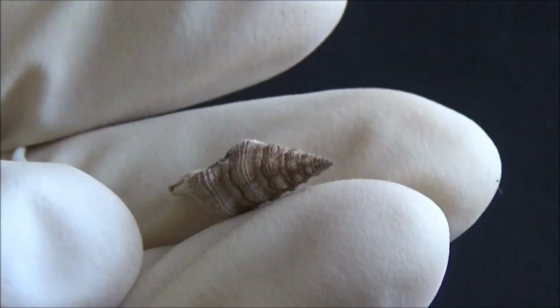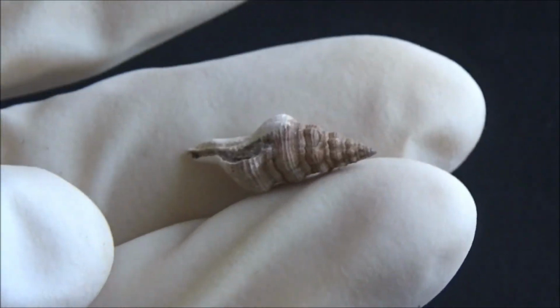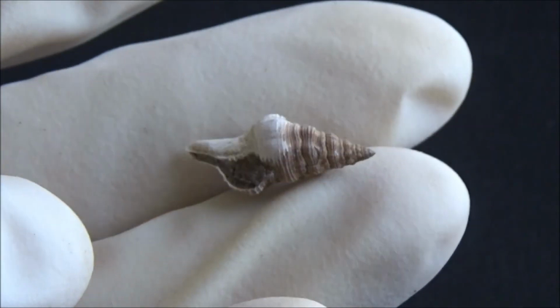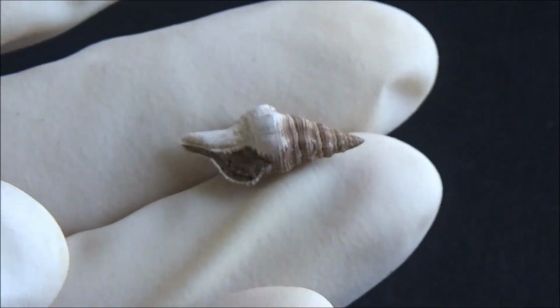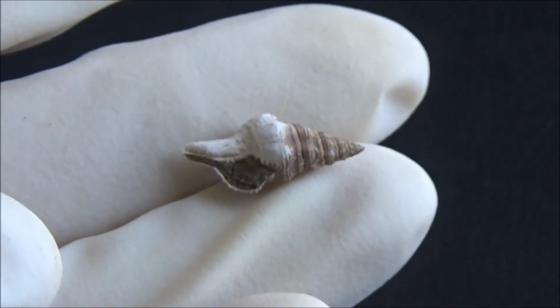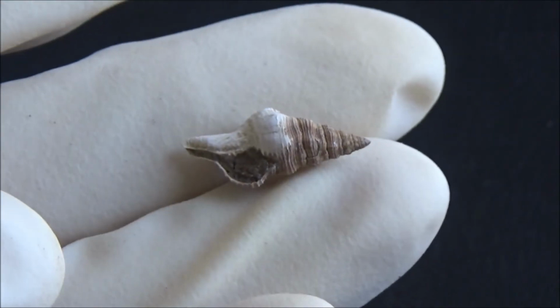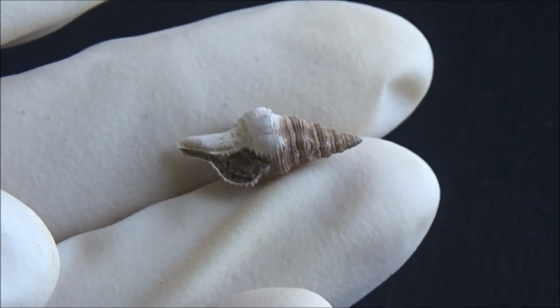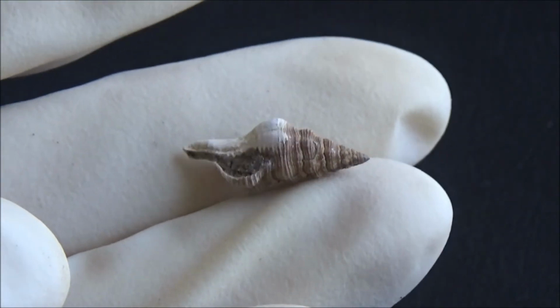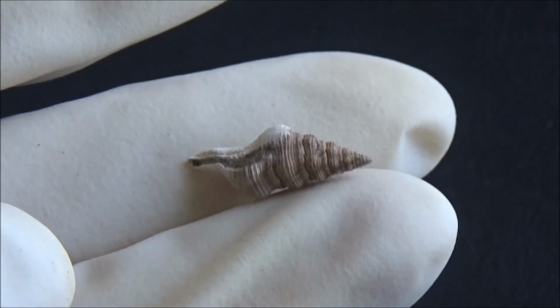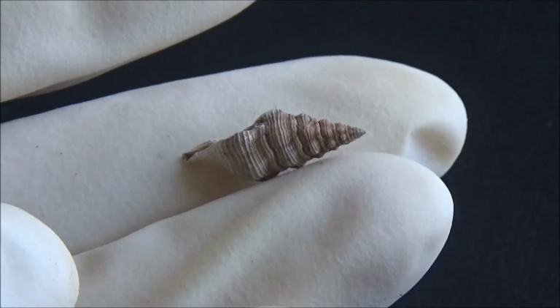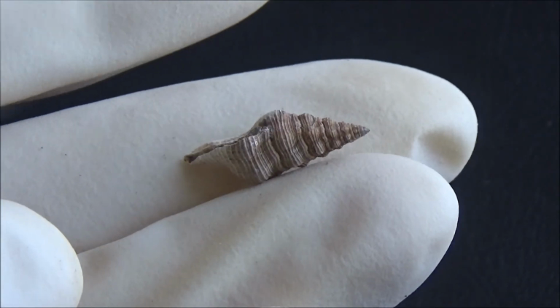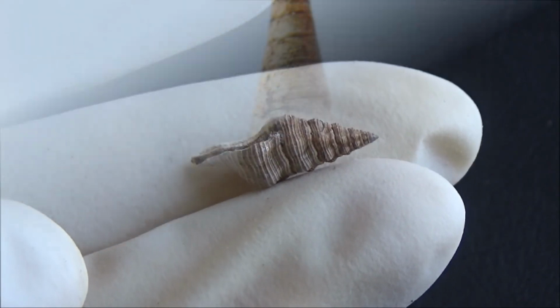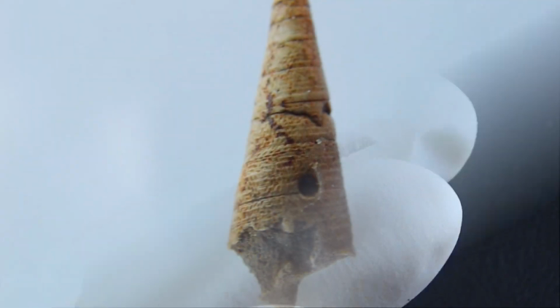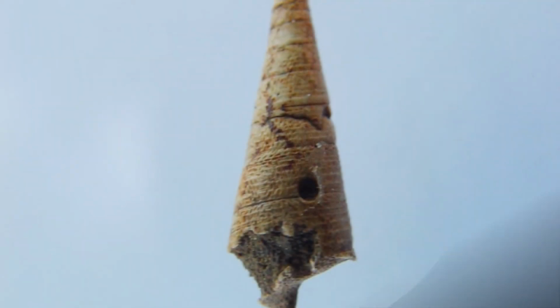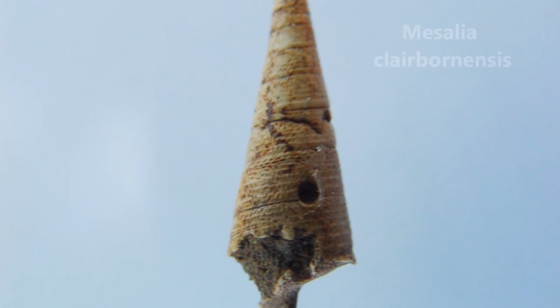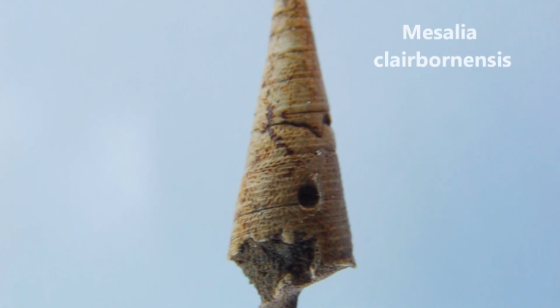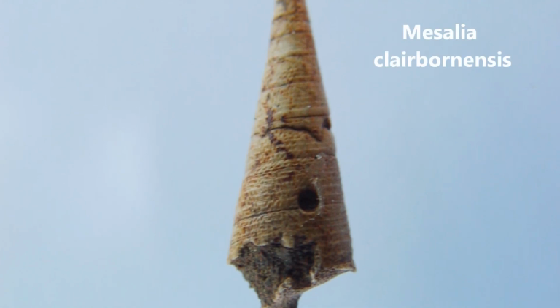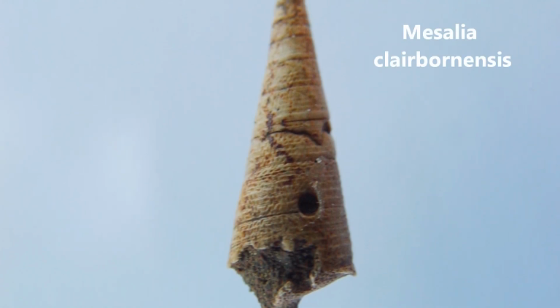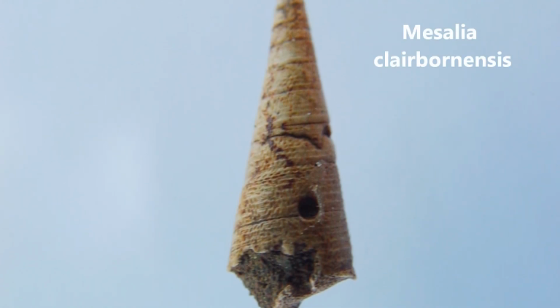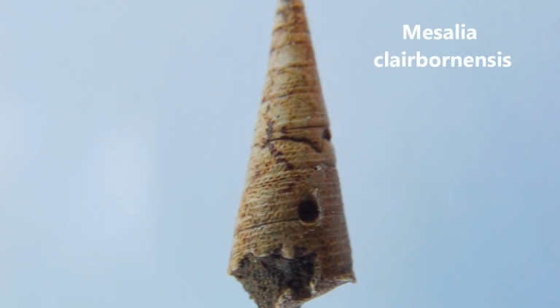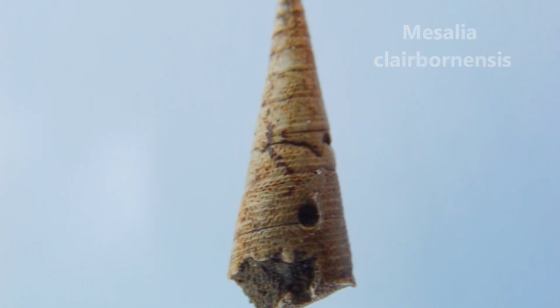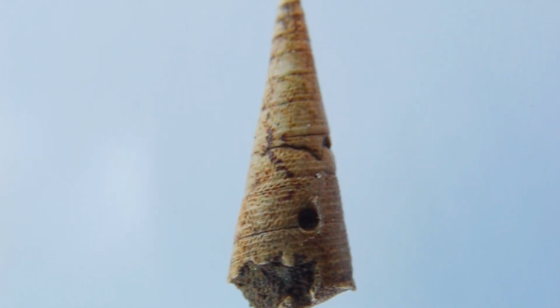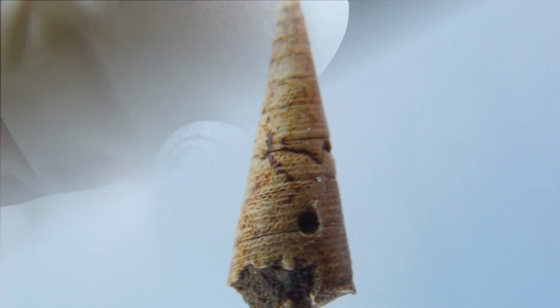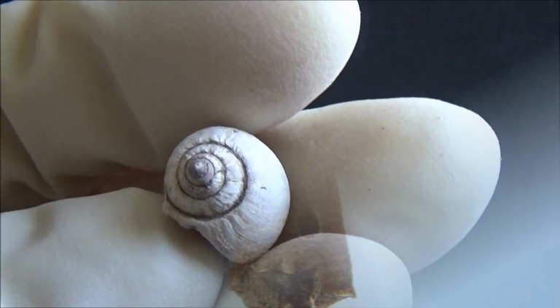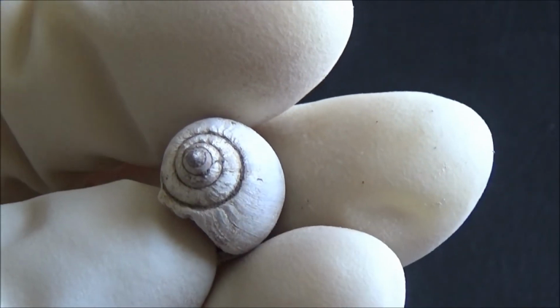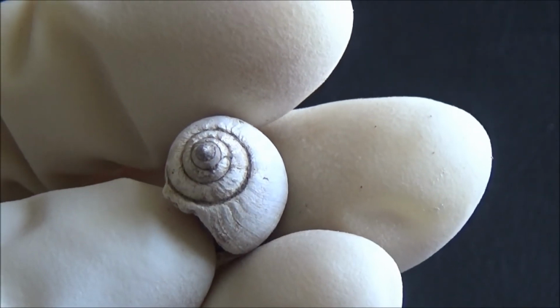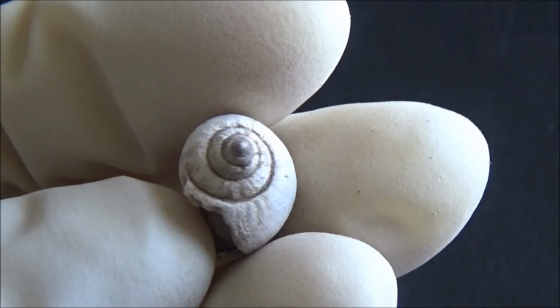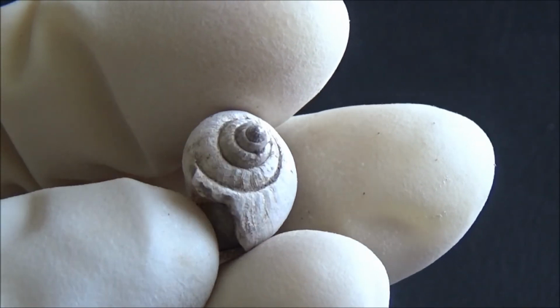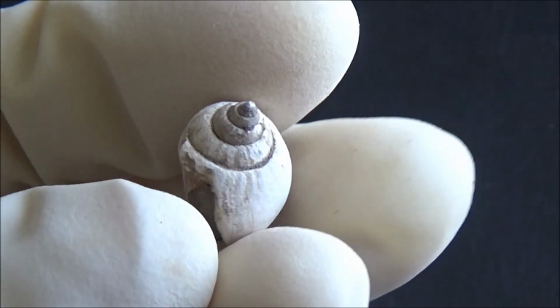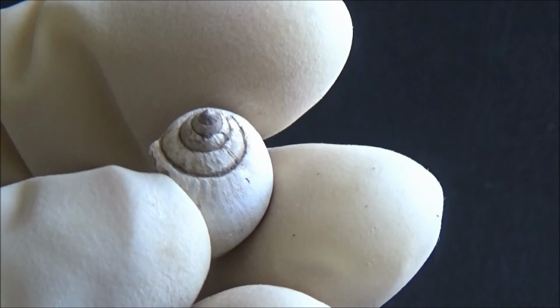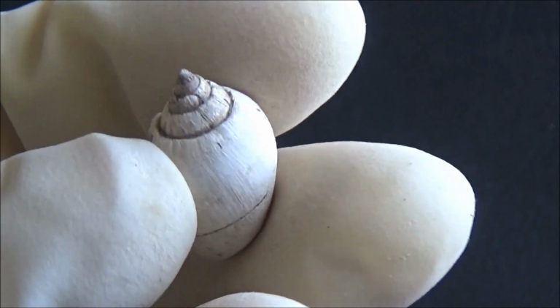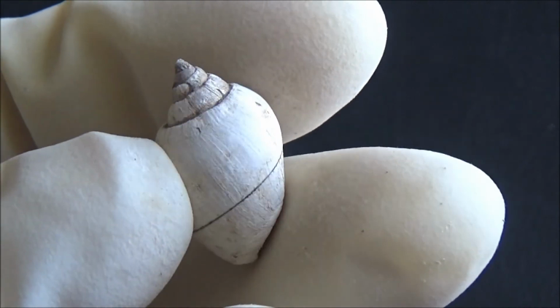Most of the species are extinct. Interestingly, some shells may have round holes. Those are bored by predatory snails in order to get to the victim's flesh.